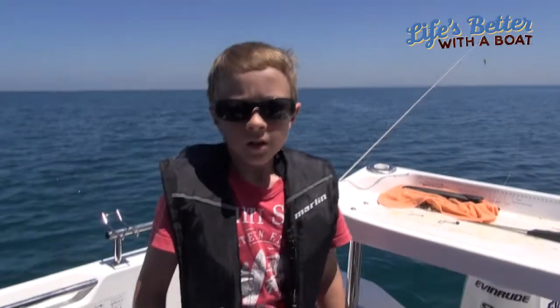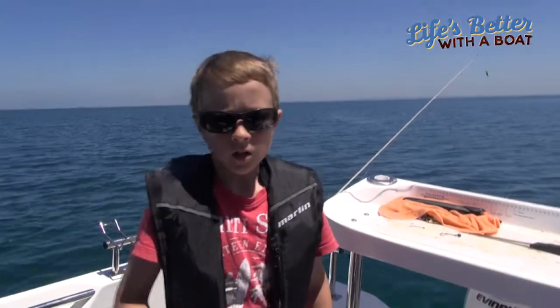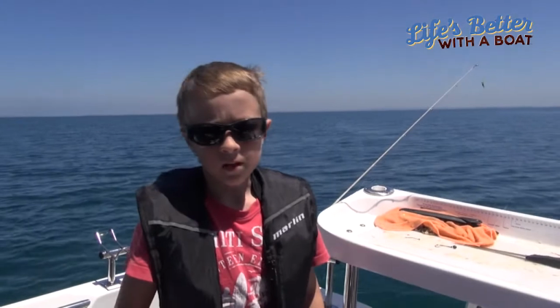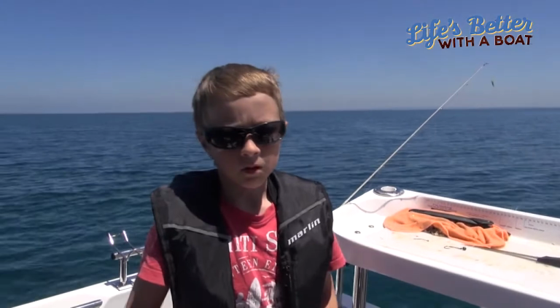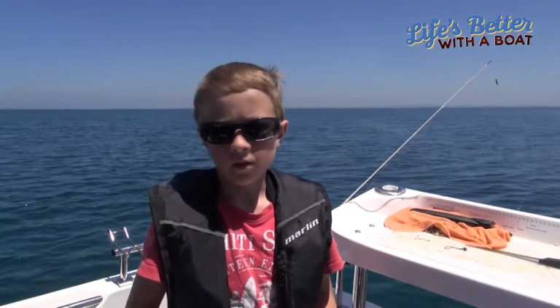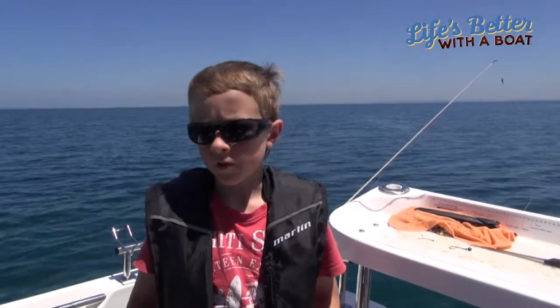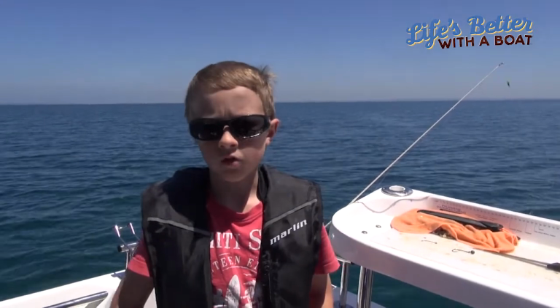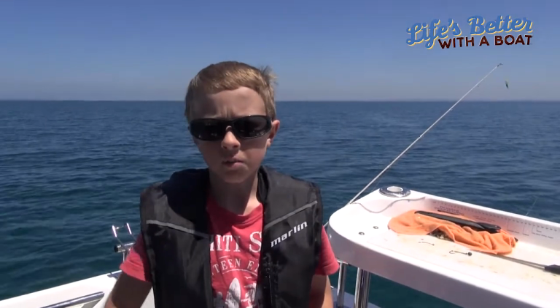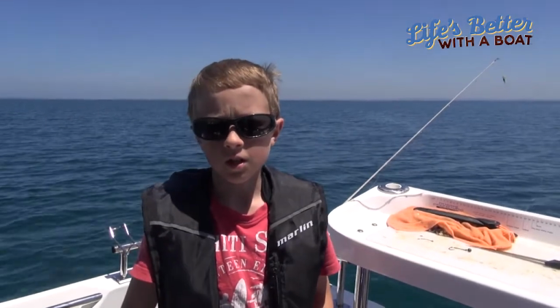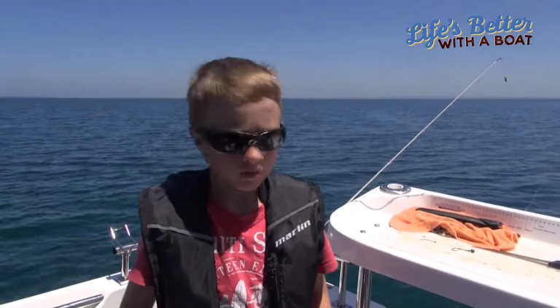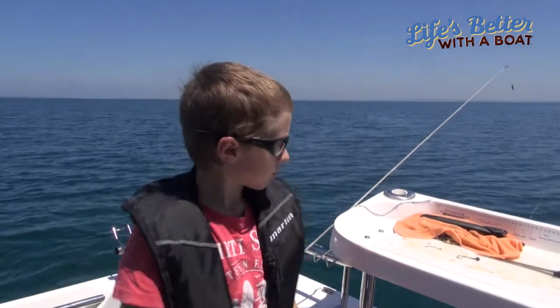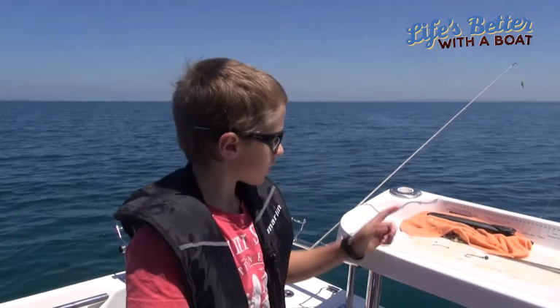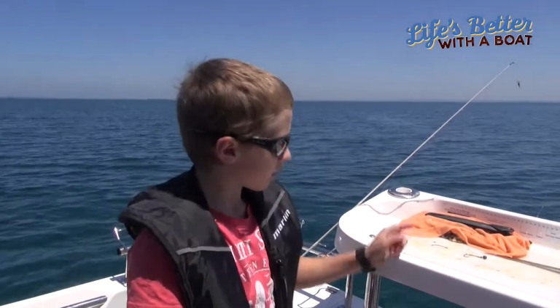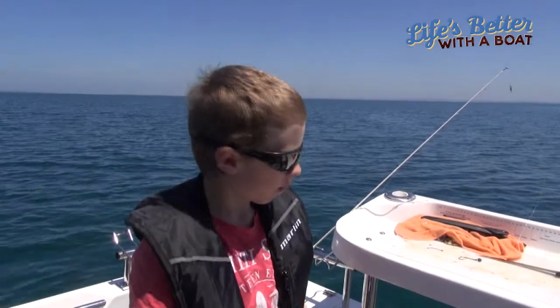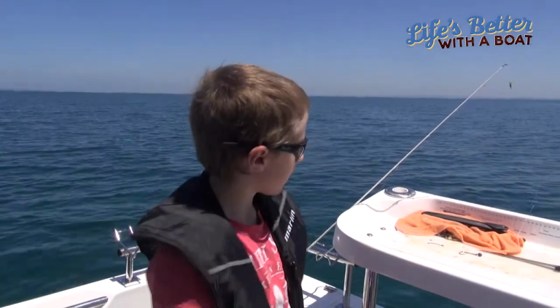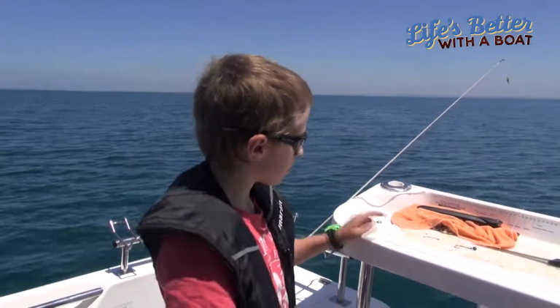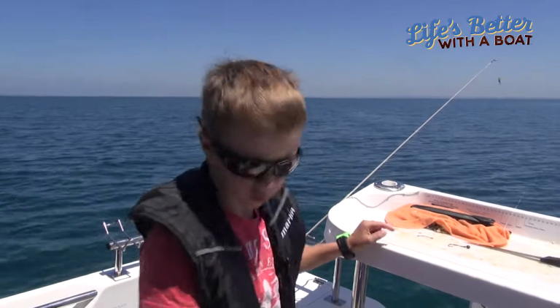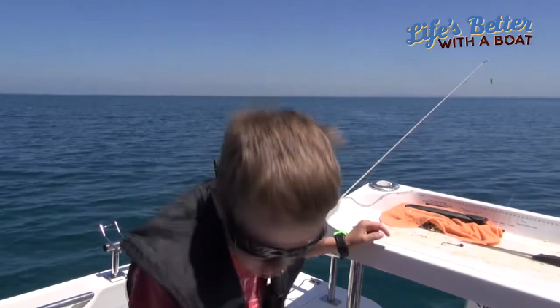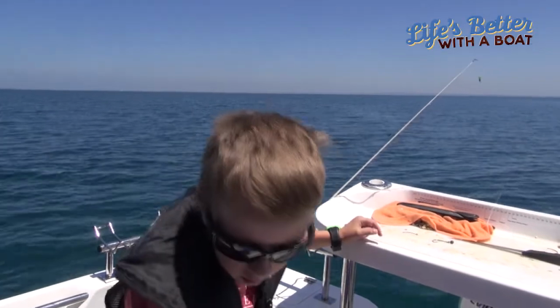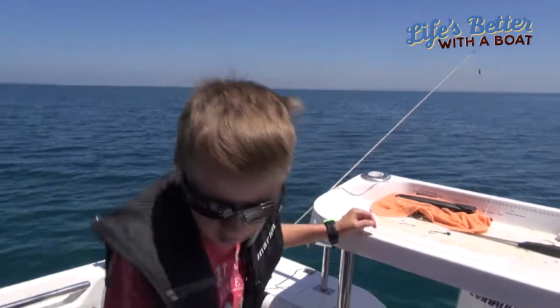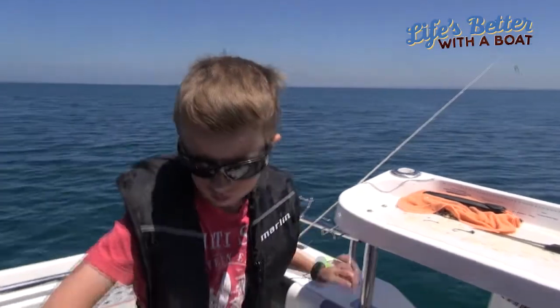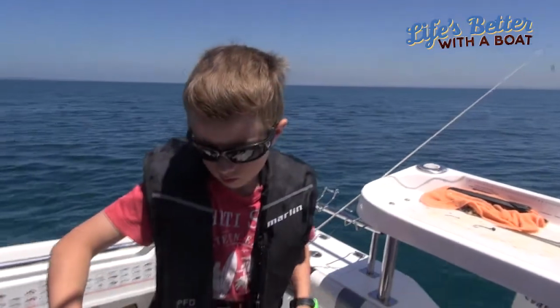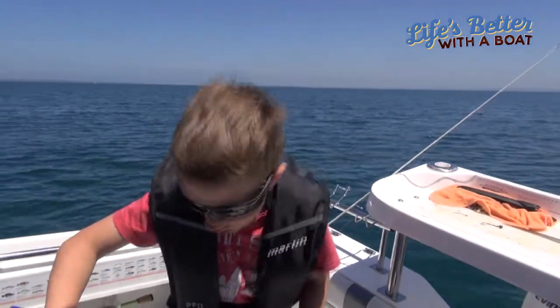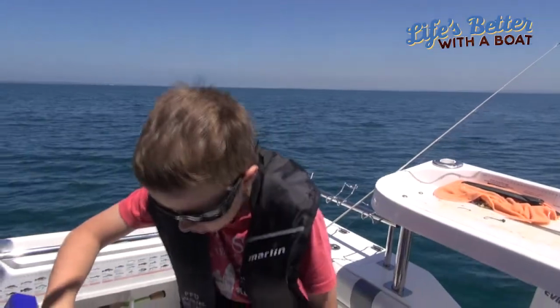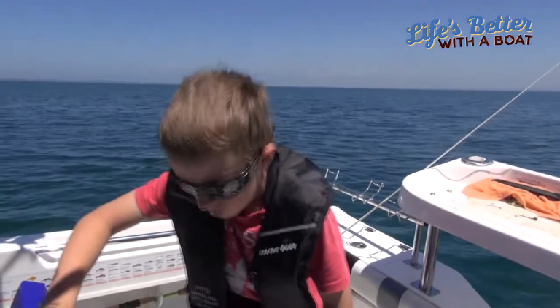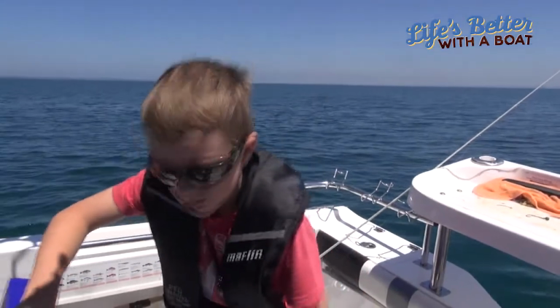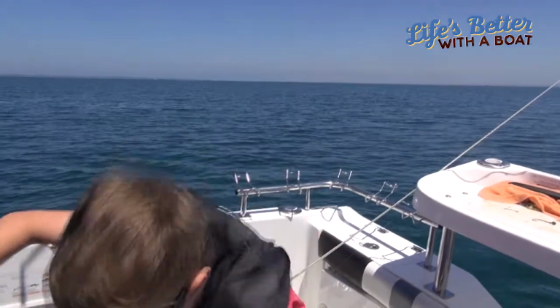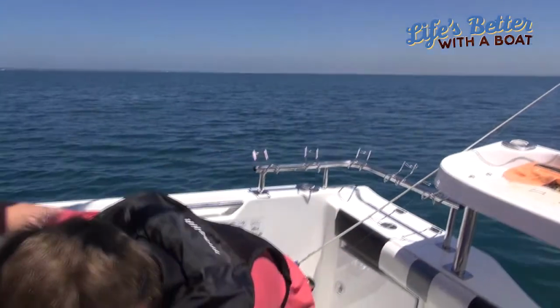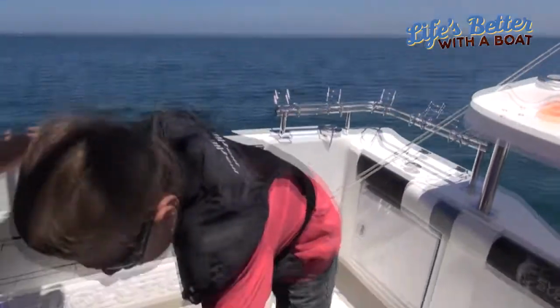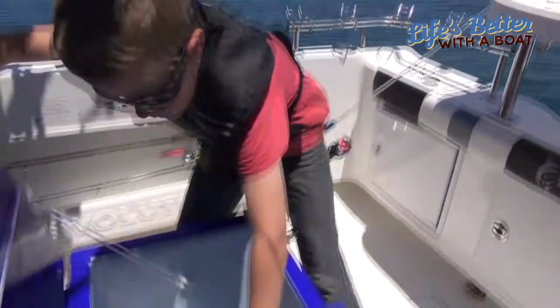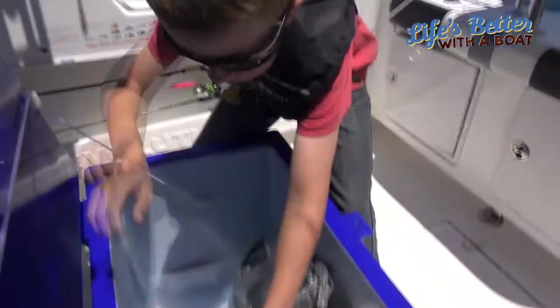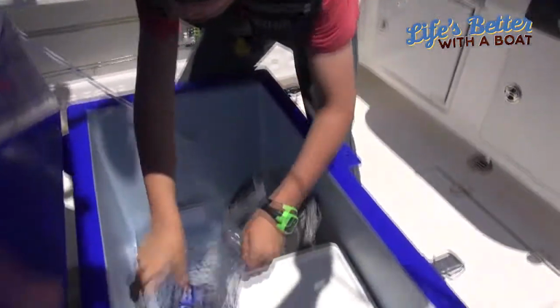Hi, I'm Jamie, I'm 11. I've been fishing for a couple of years now and I'm just about to show you how I'm baiting up a pilchard onto my gummy hook. So I'm just grabbing a nice pilchard.